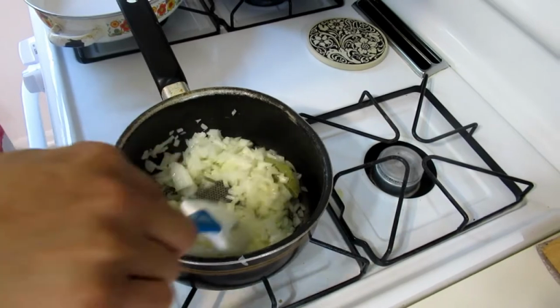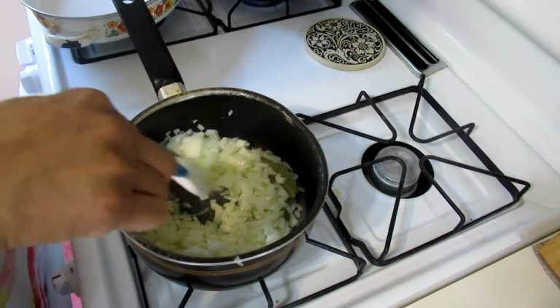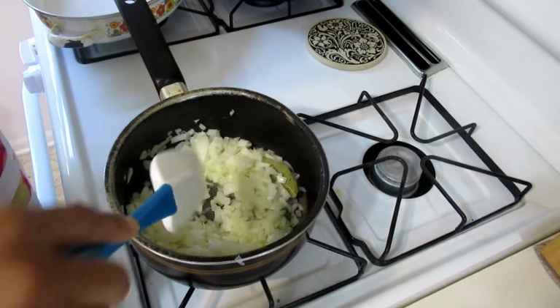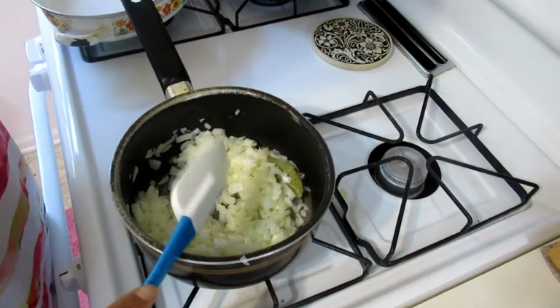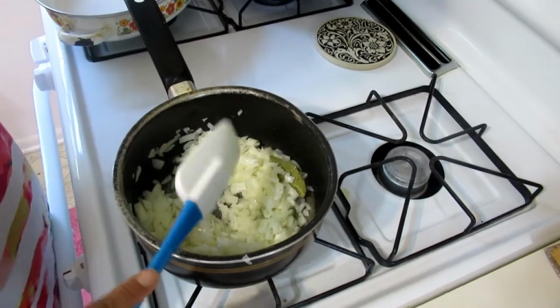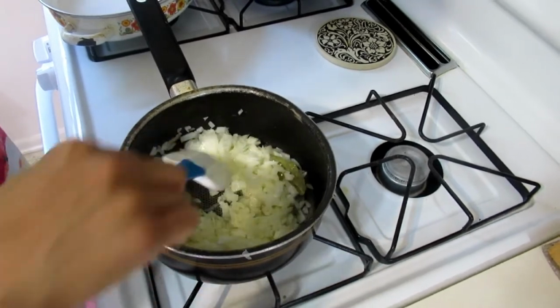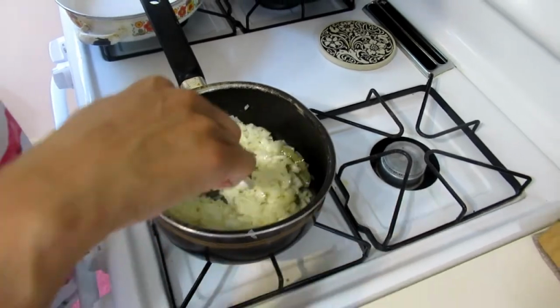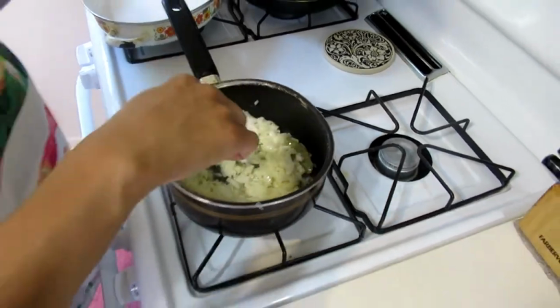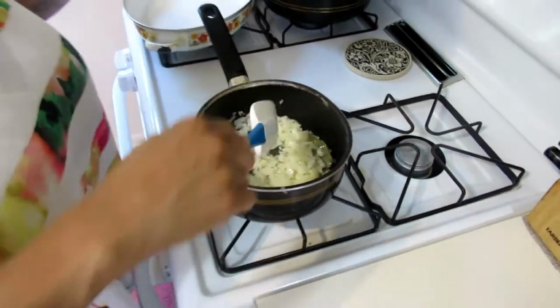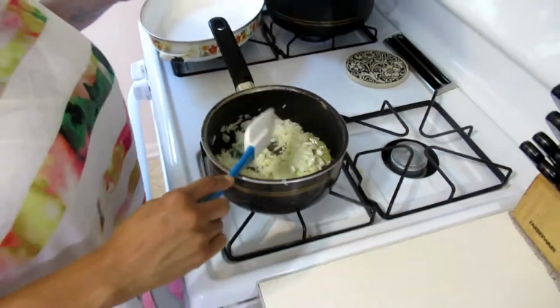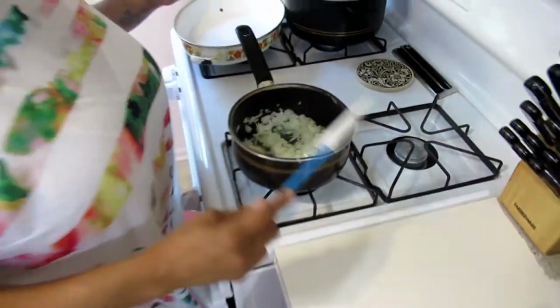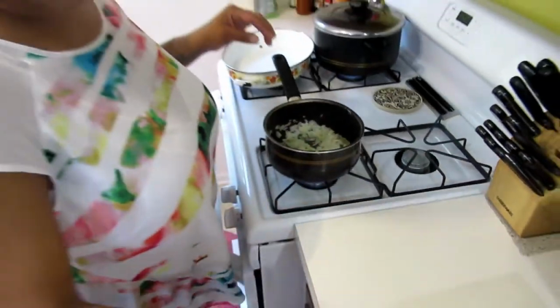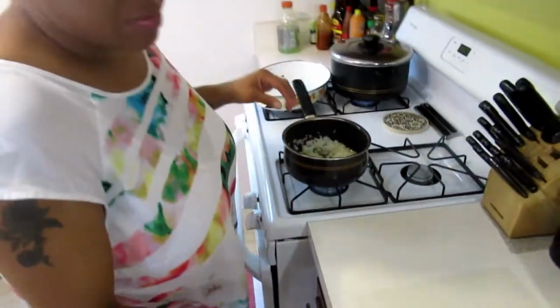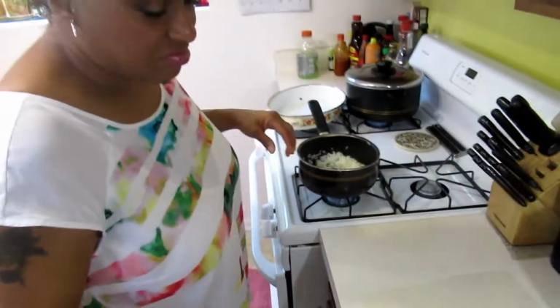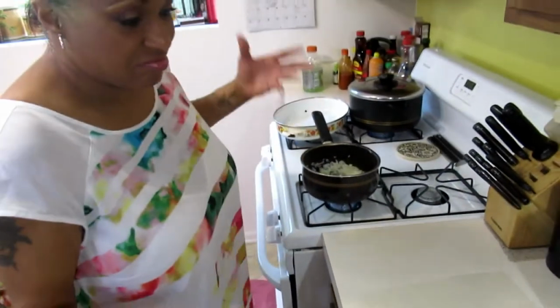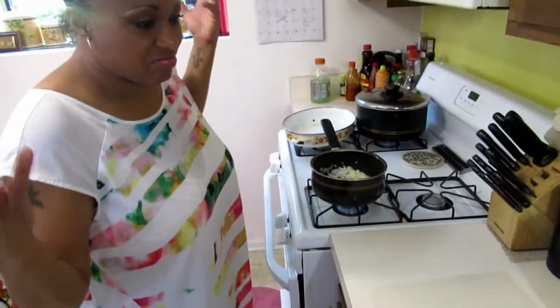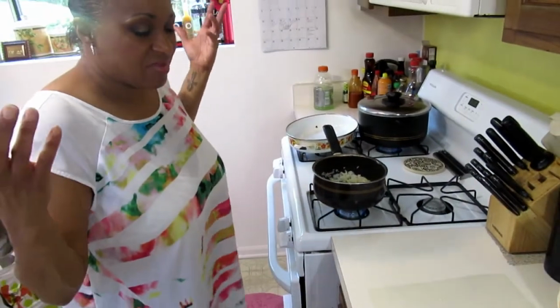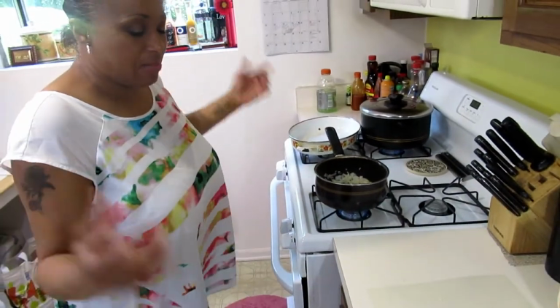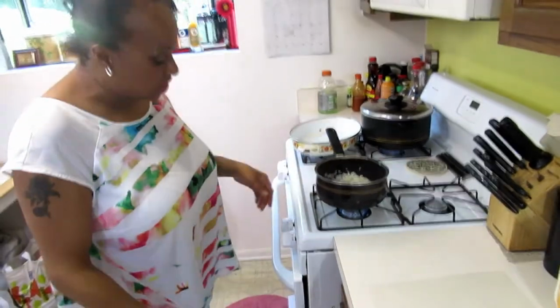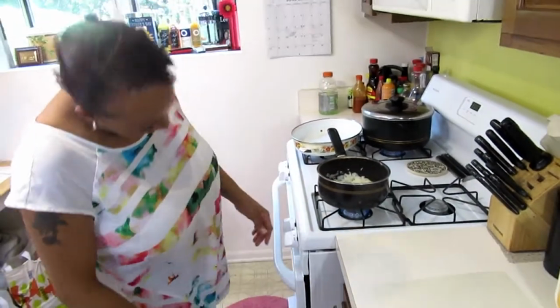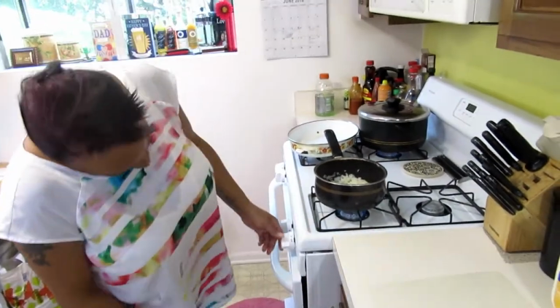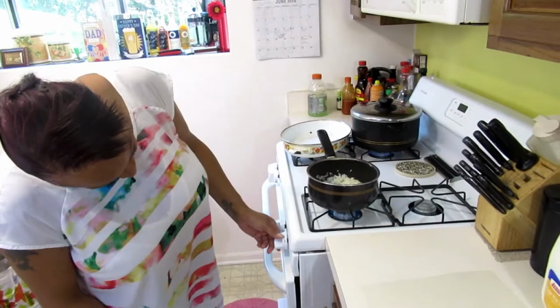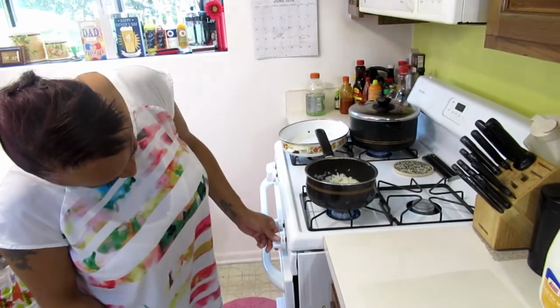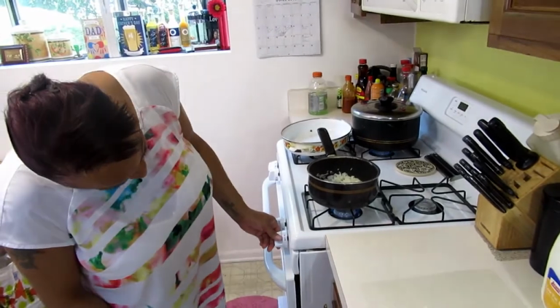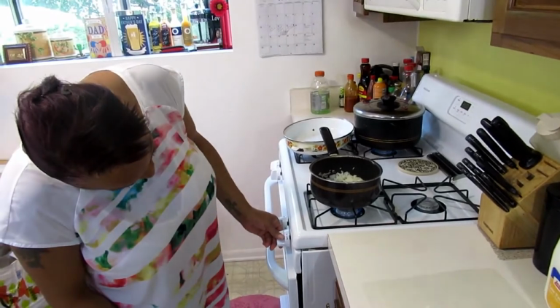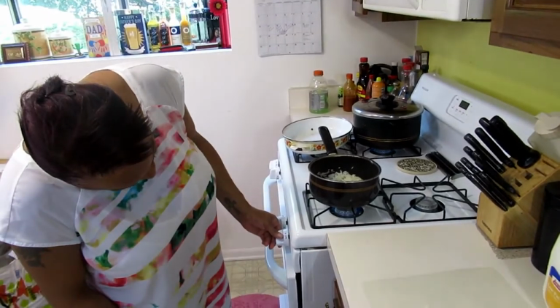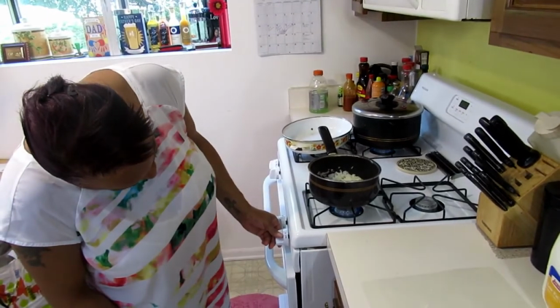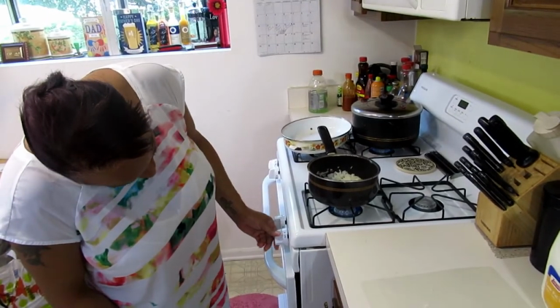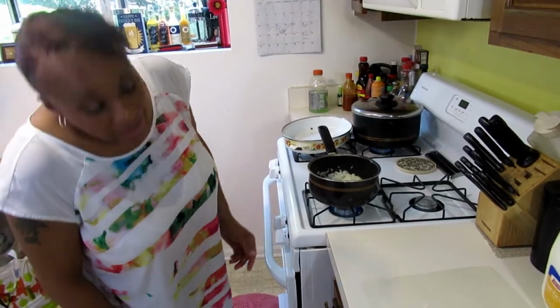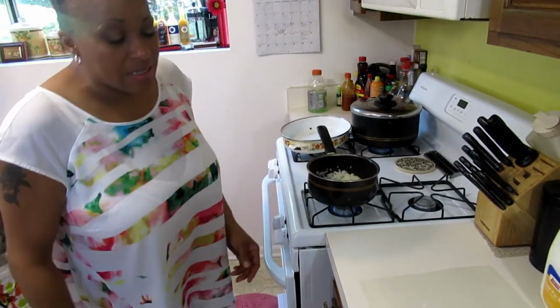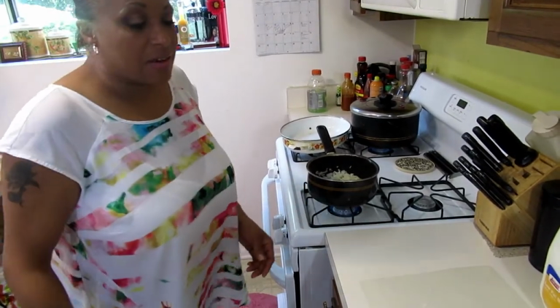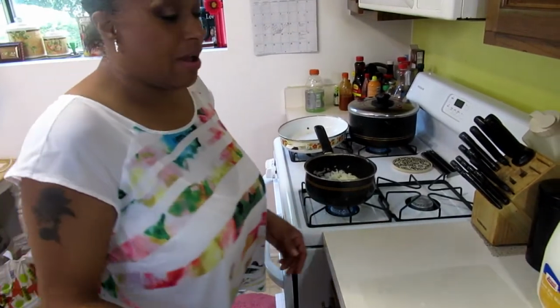Continue to sweat the onions out. That's probably the most time-consuming aspect of it. It is on high heat.